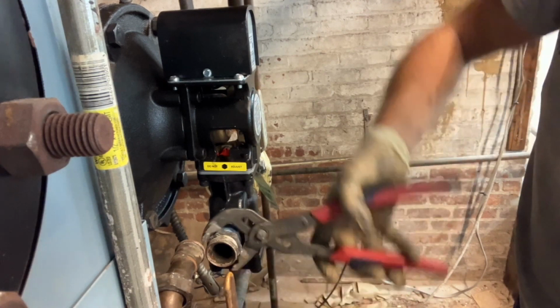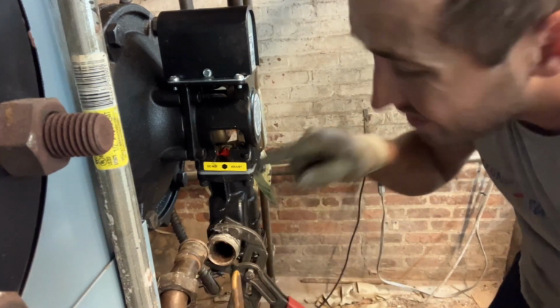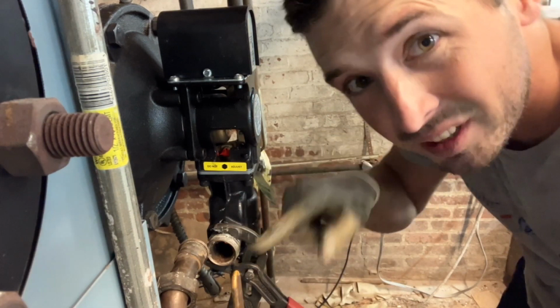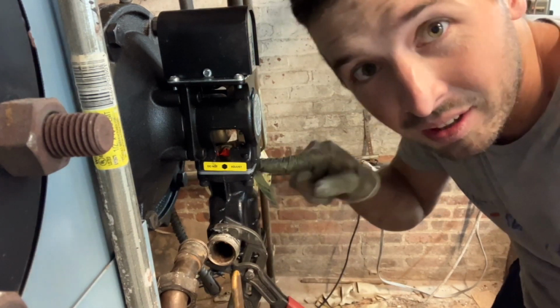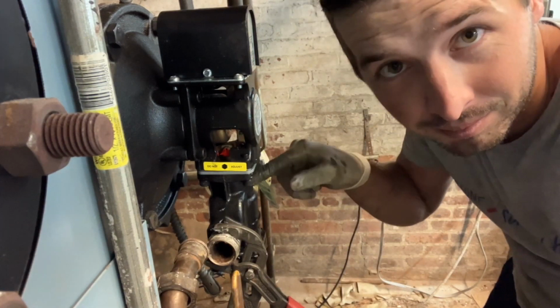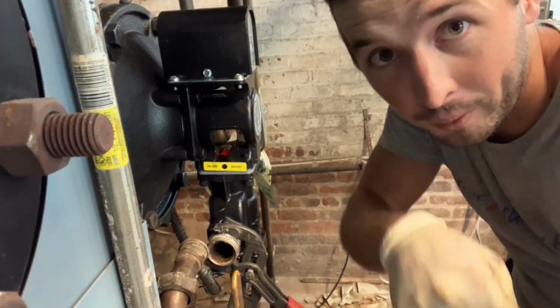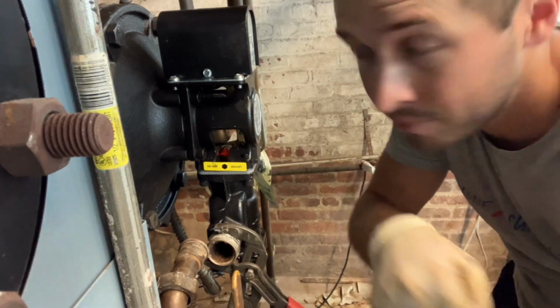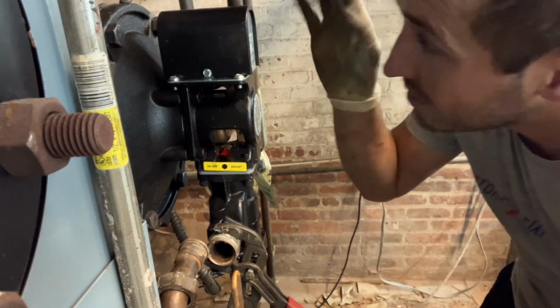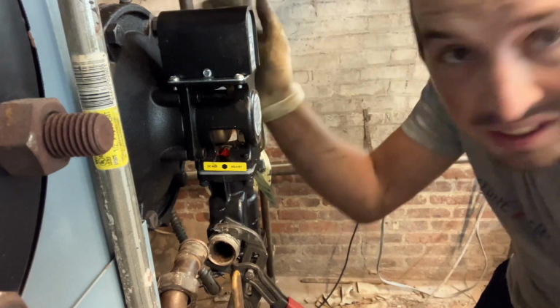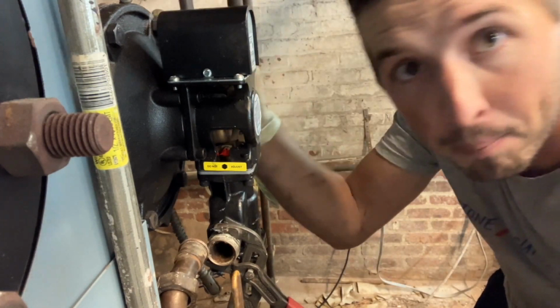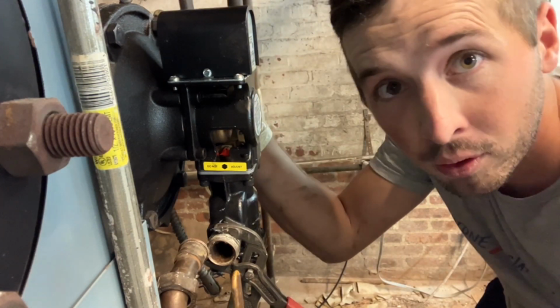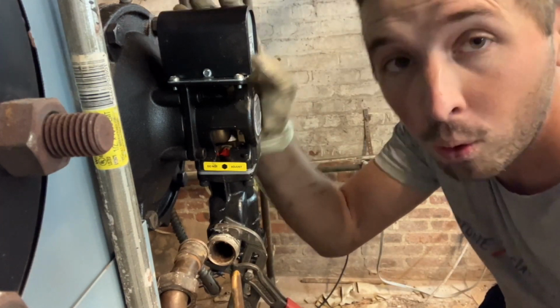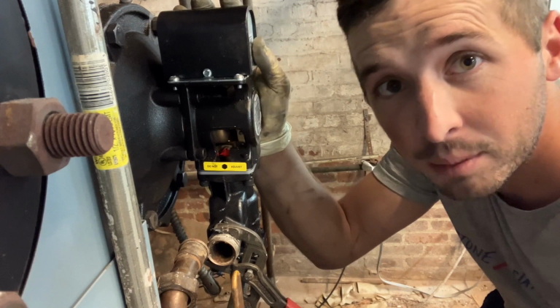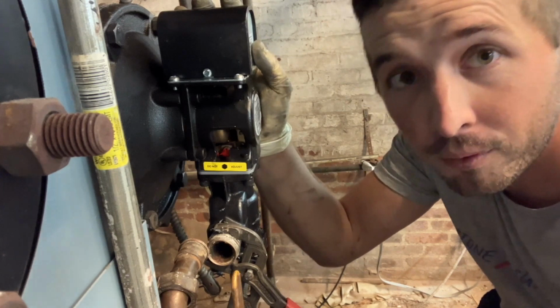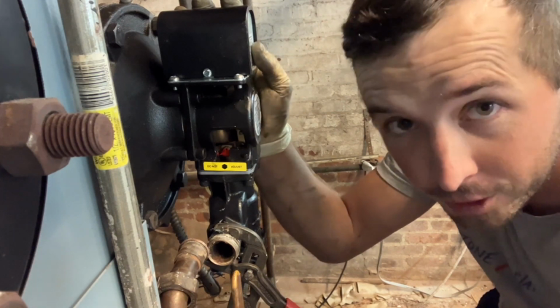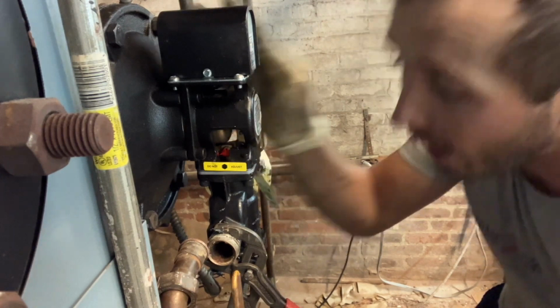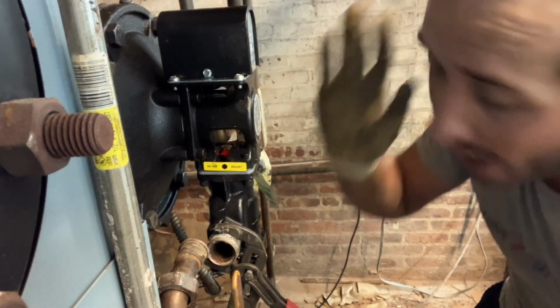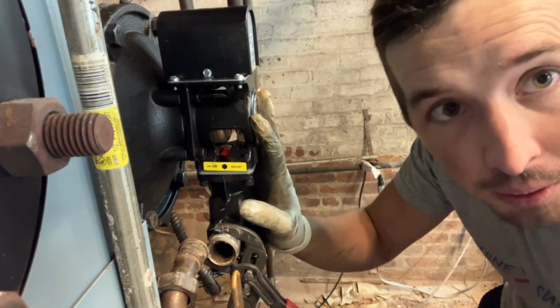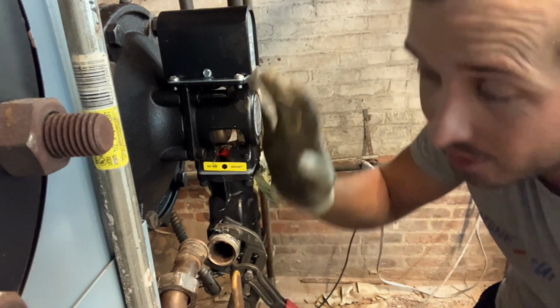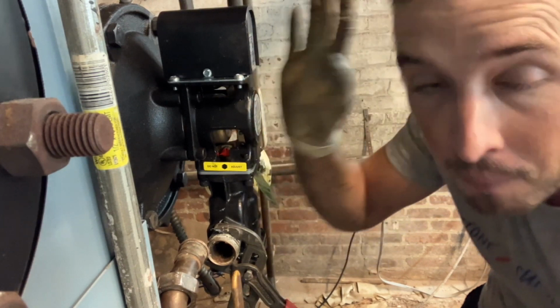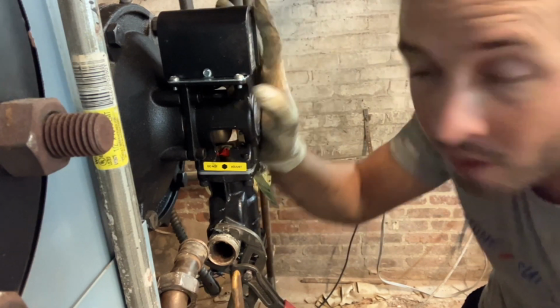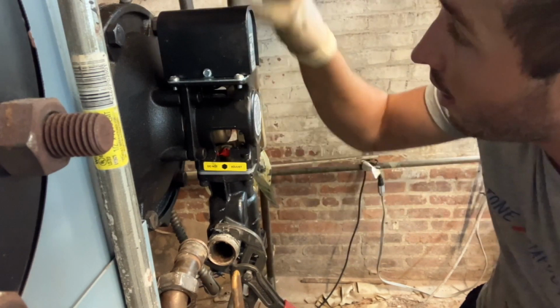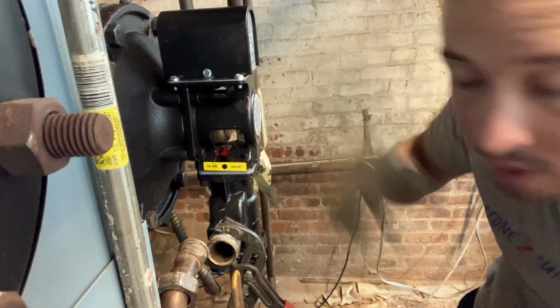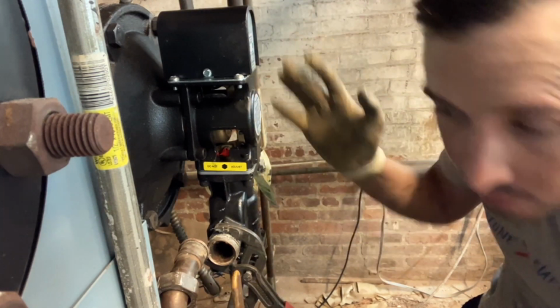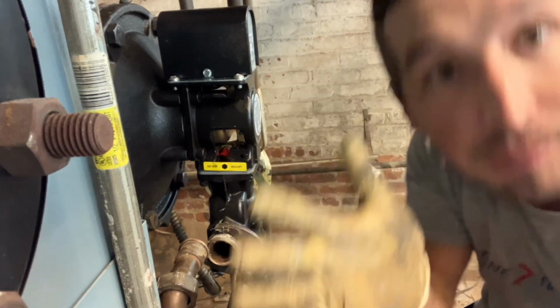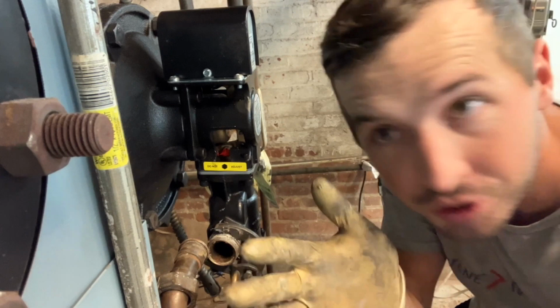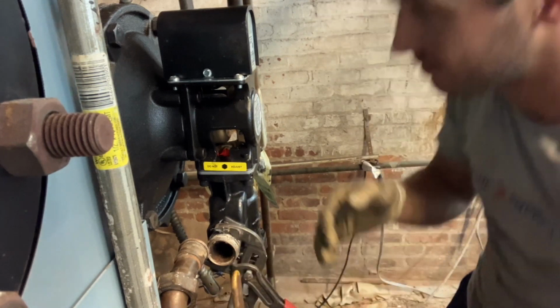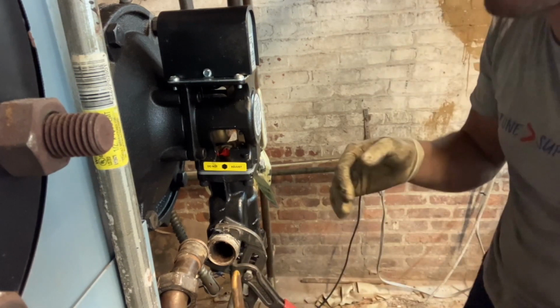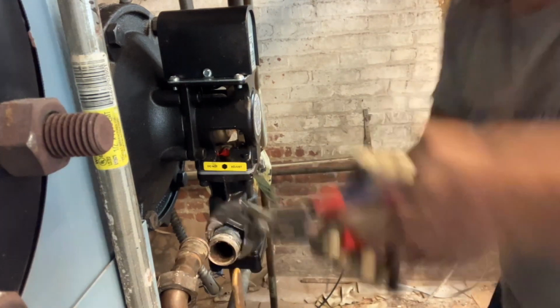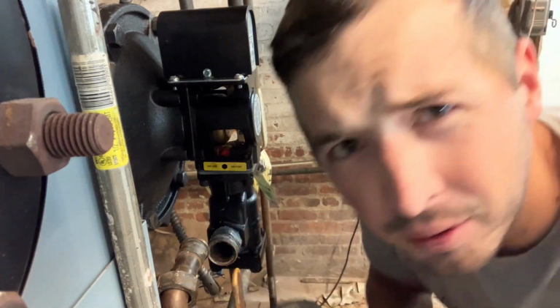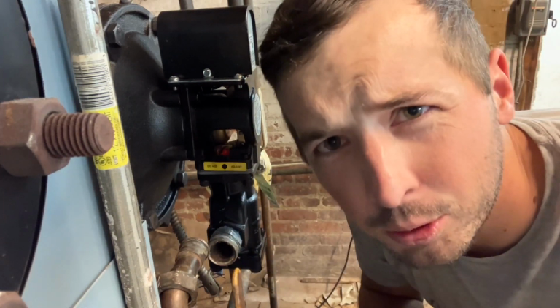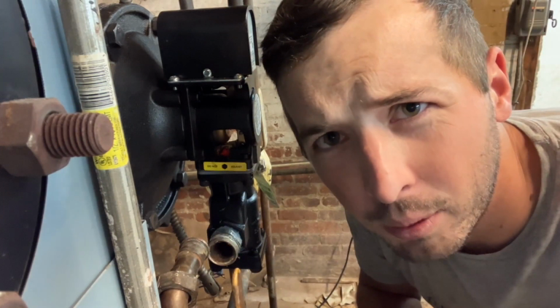Instead of putting these on on the ground, it's easier to bolt the whole head assembly on first and then do it, so you got more leverage — I don't think leverage was the right word.